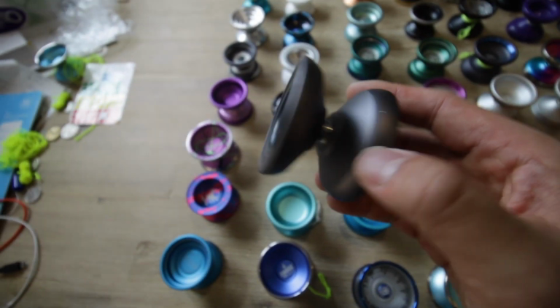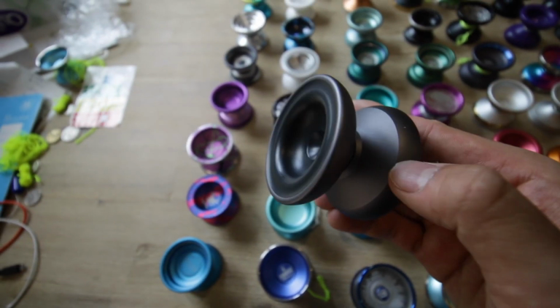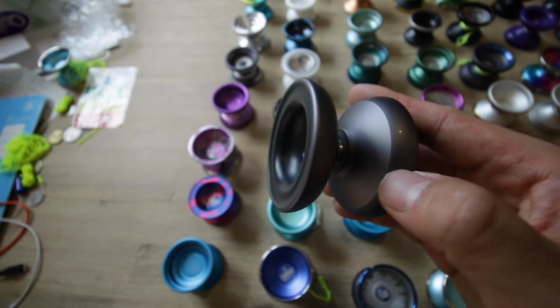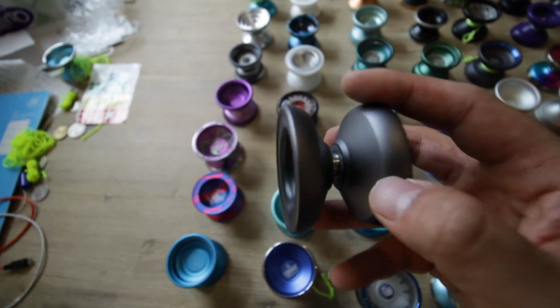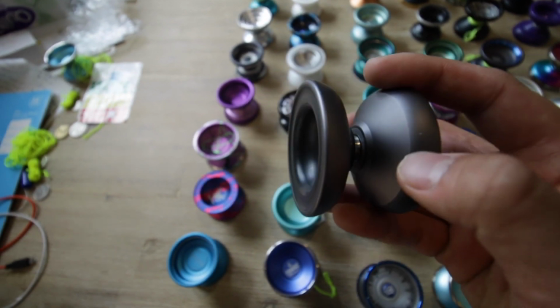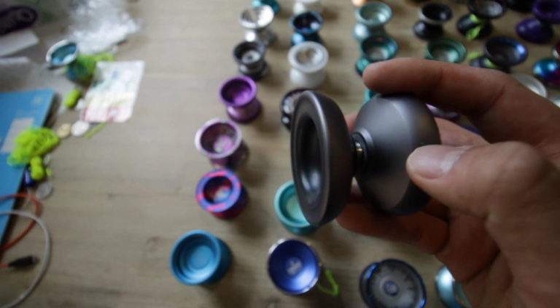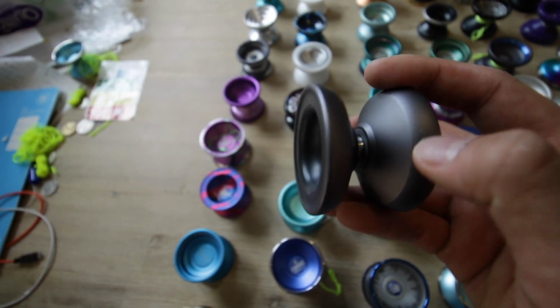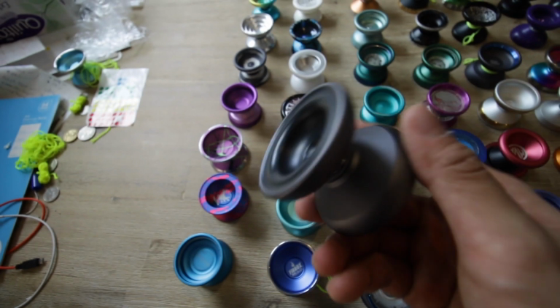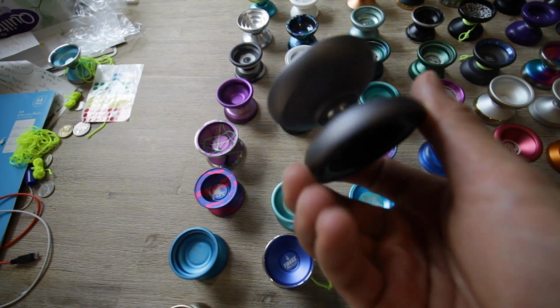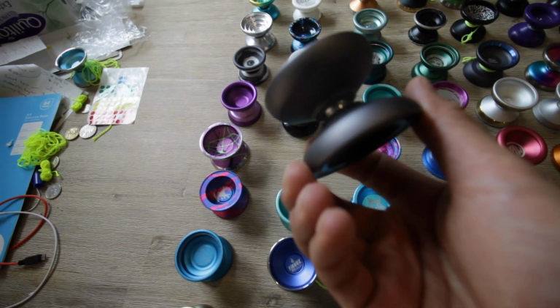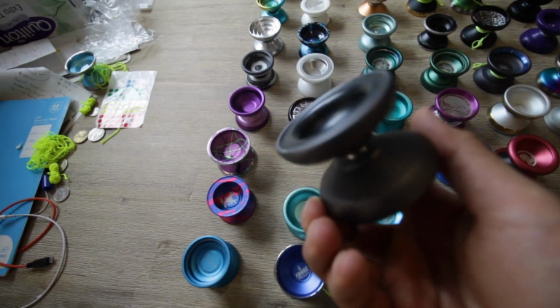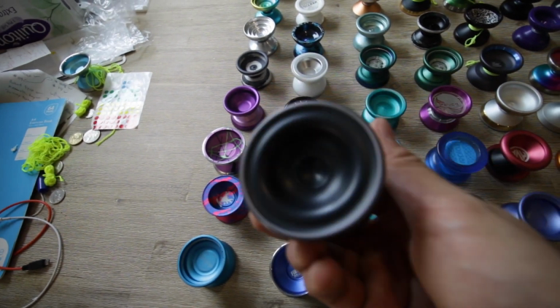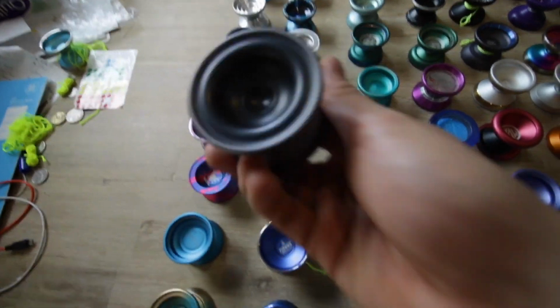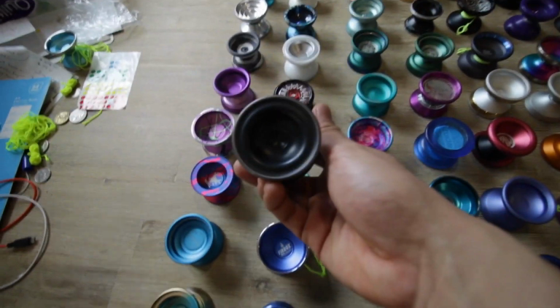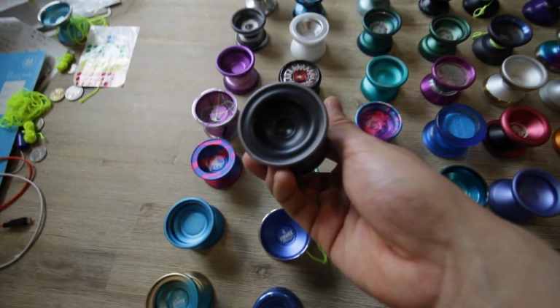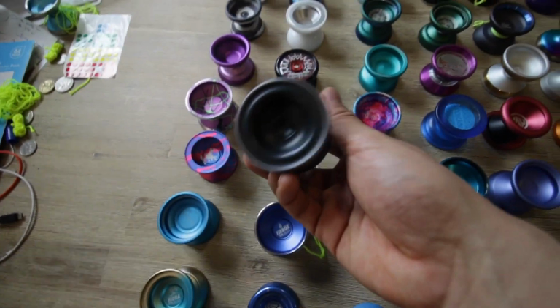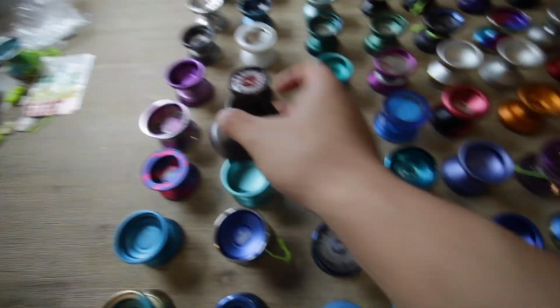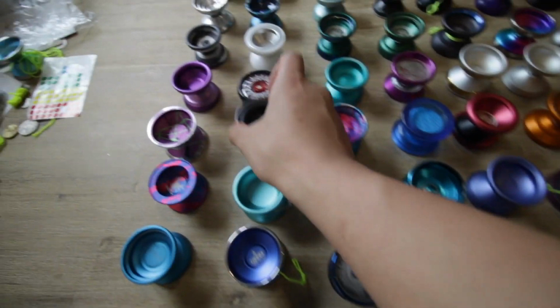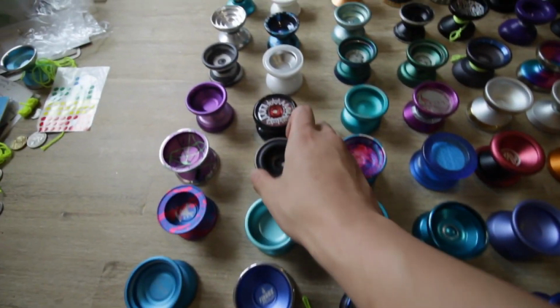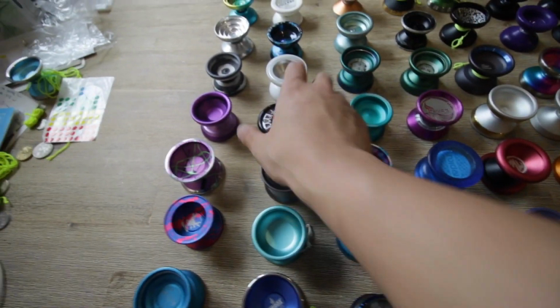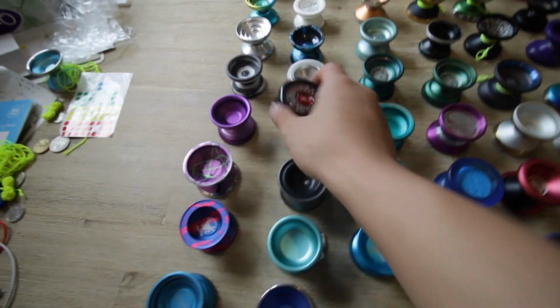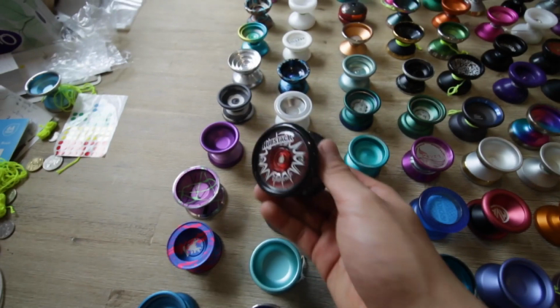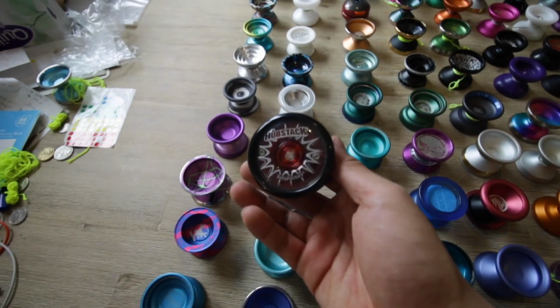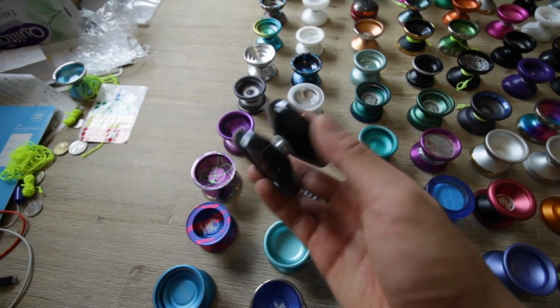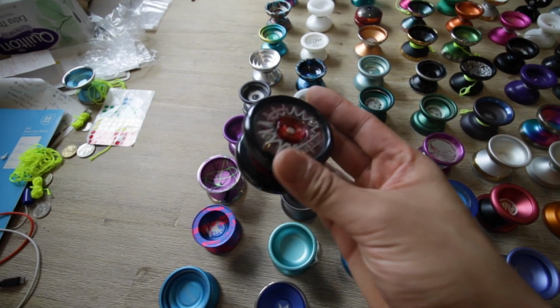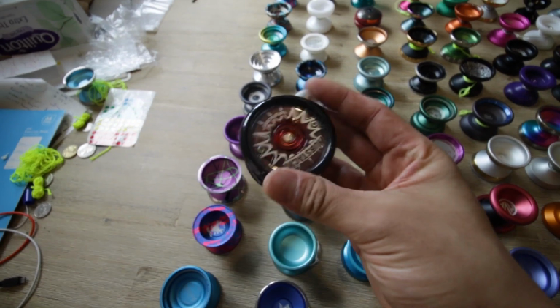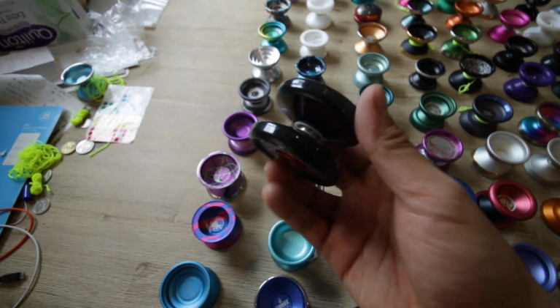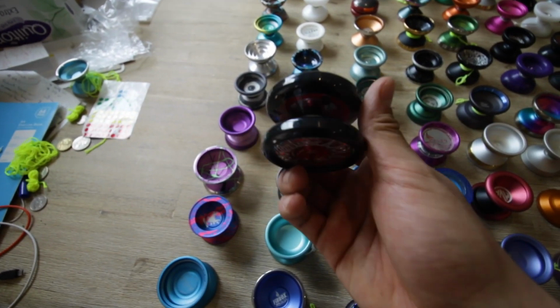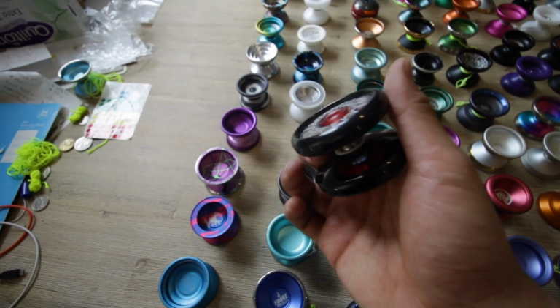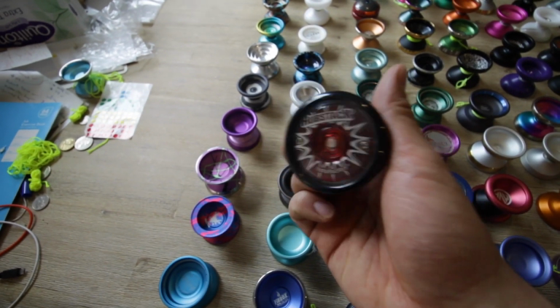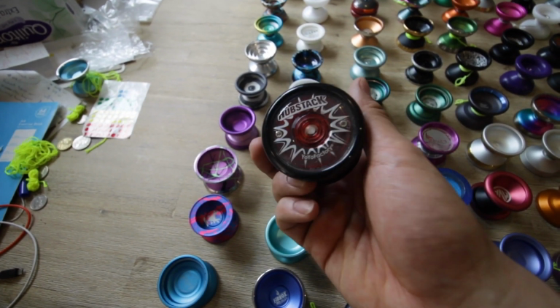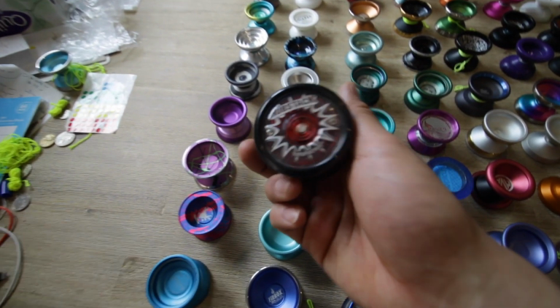The Metal Skyver — it's got a little bit of a thing there. And the Hubstack — this will probably go pretty cheap.